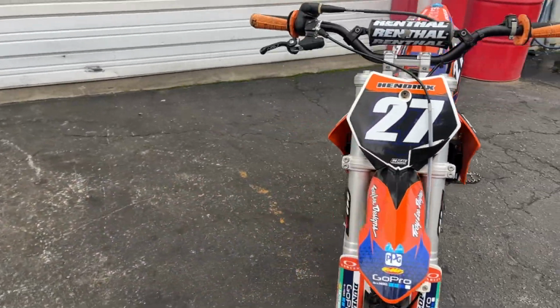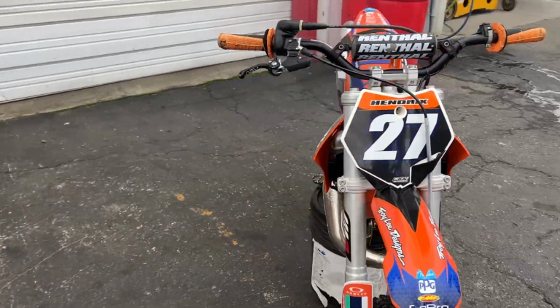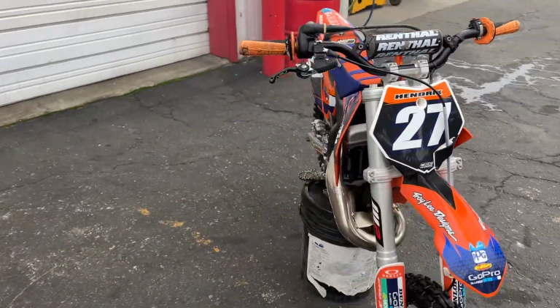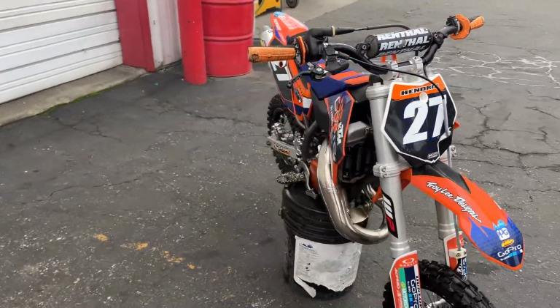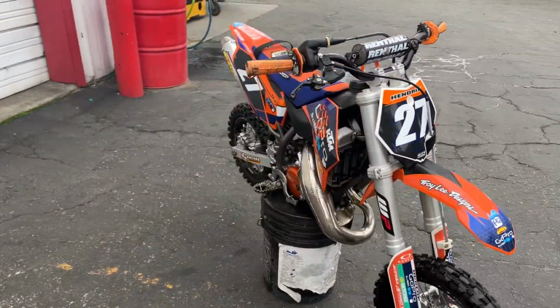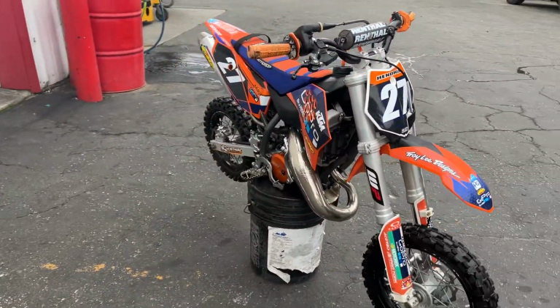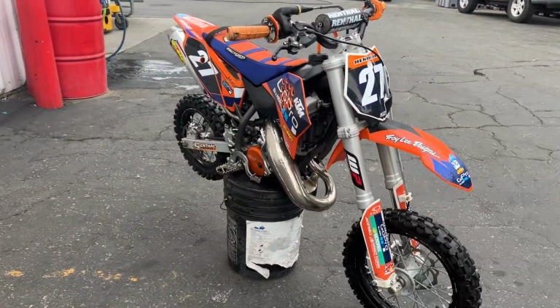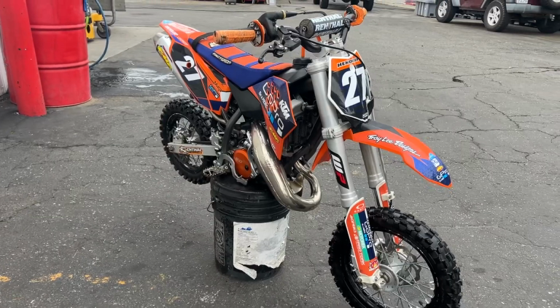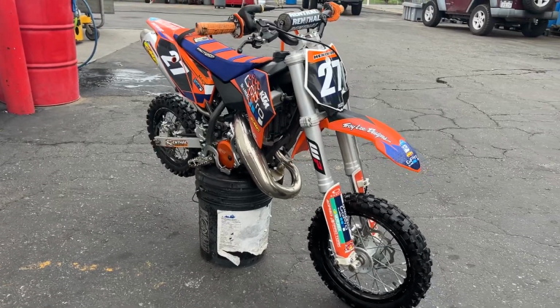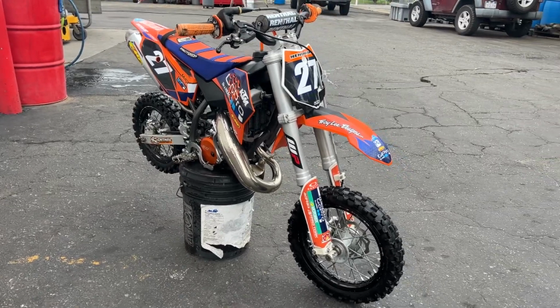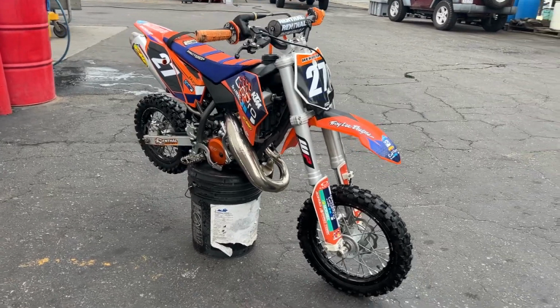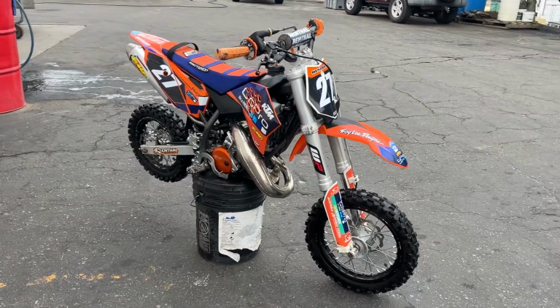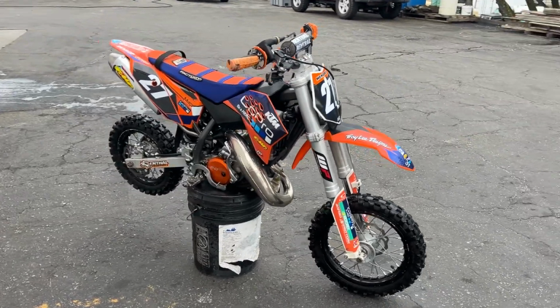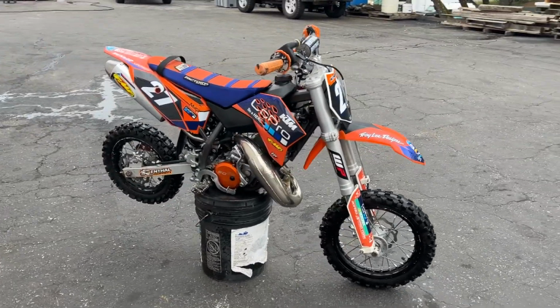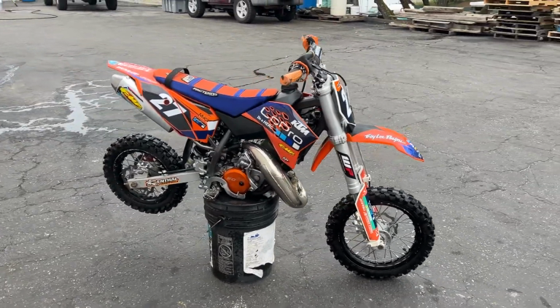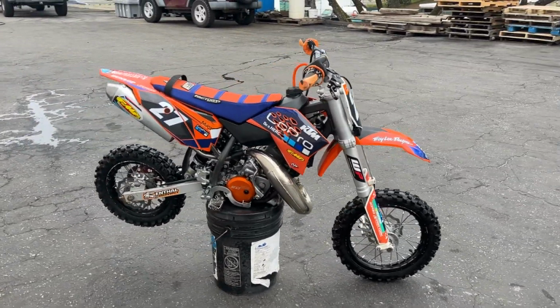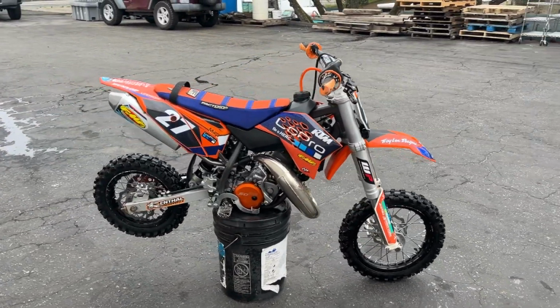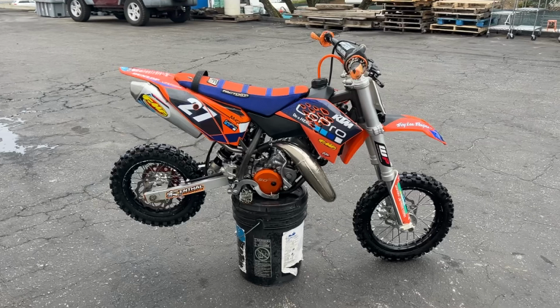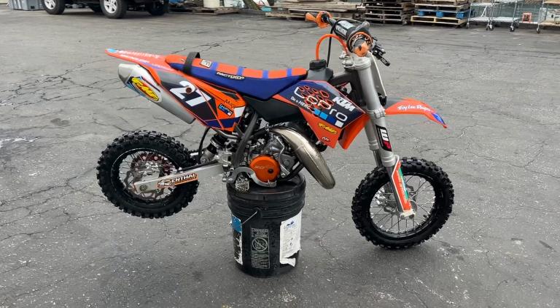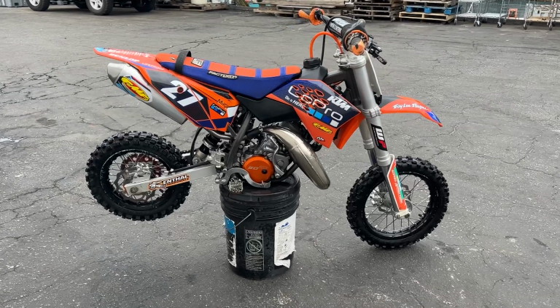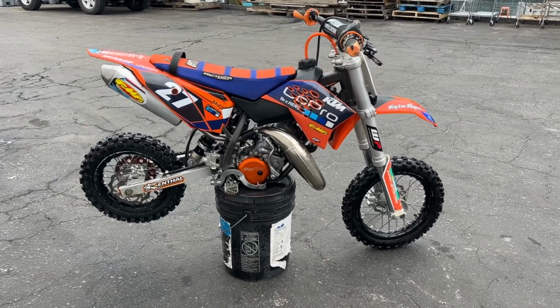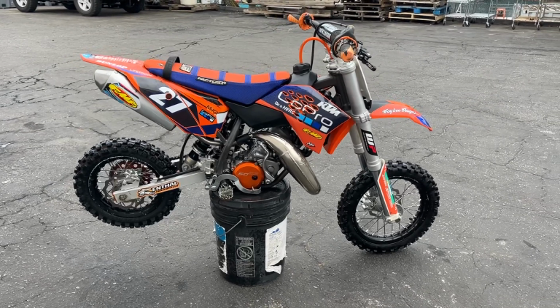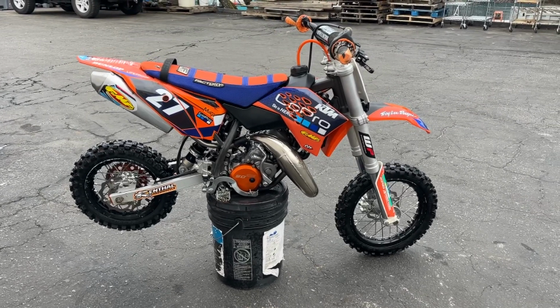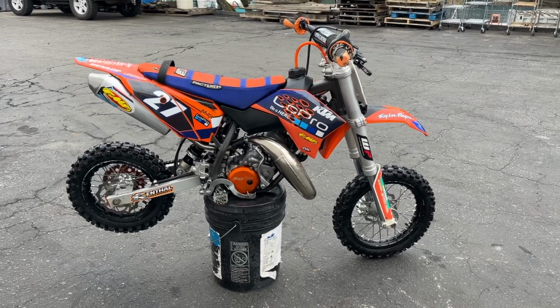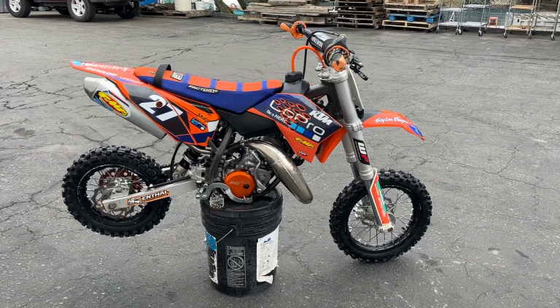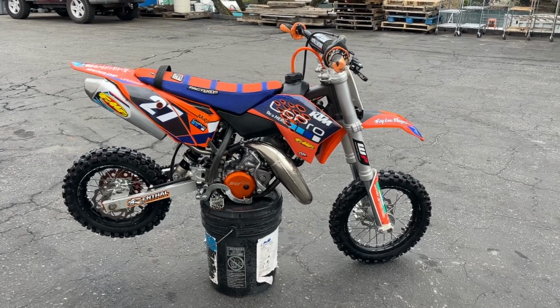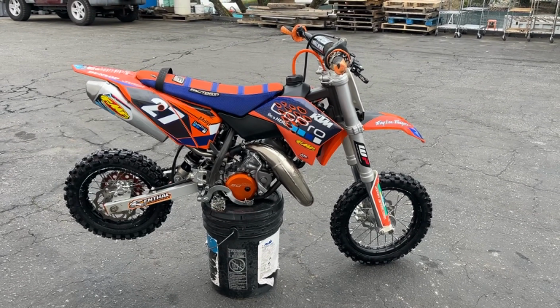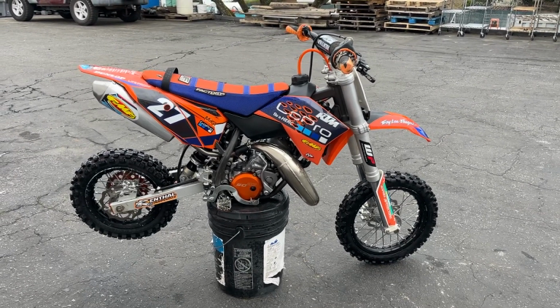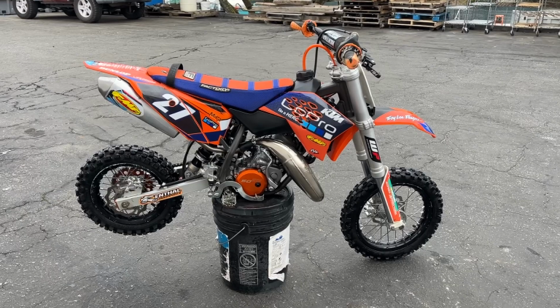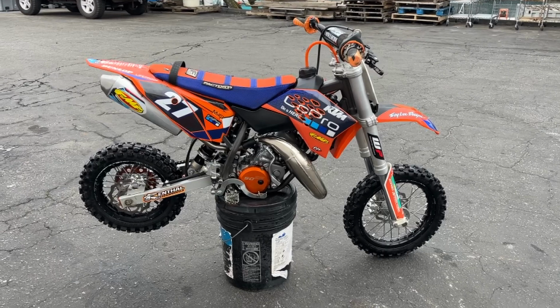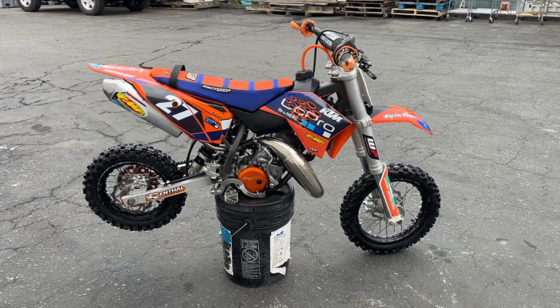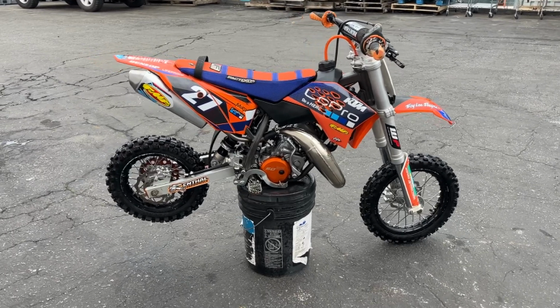If you have any questions you can let us know, I'll be happy to answer any questions you have on any item we've got in the auction. Like I said, I'll try to get another video of this thing riding around, but it runs, it drives, it's good to go. Thanks for watching.